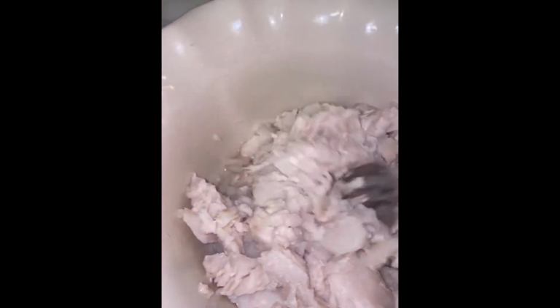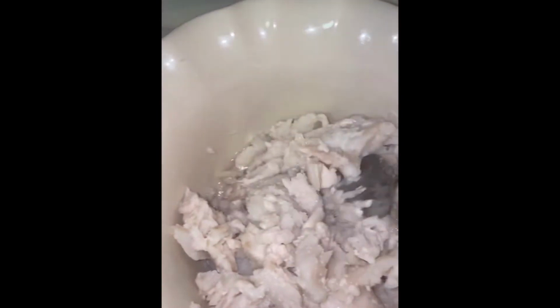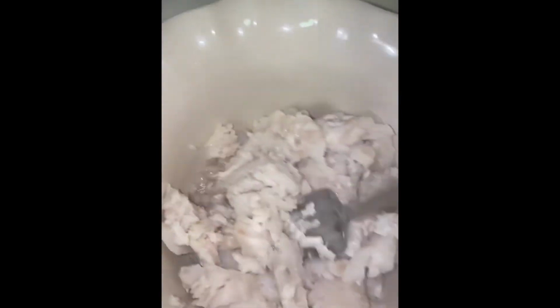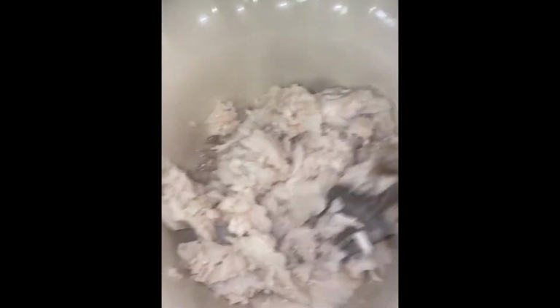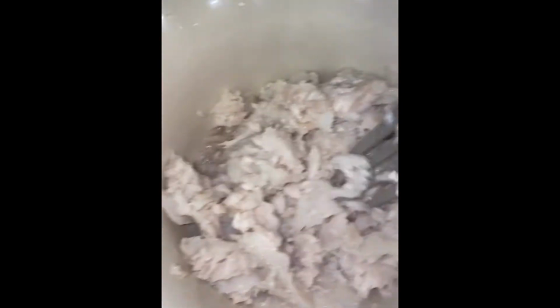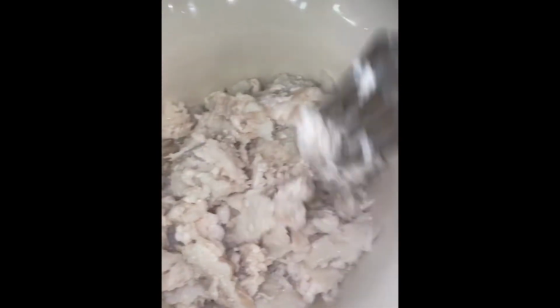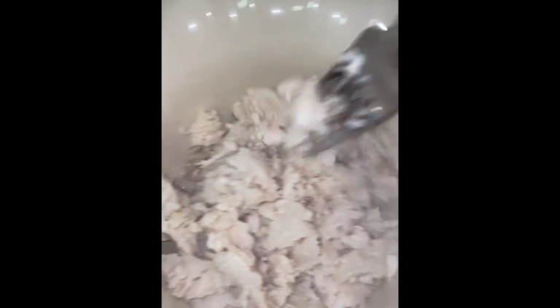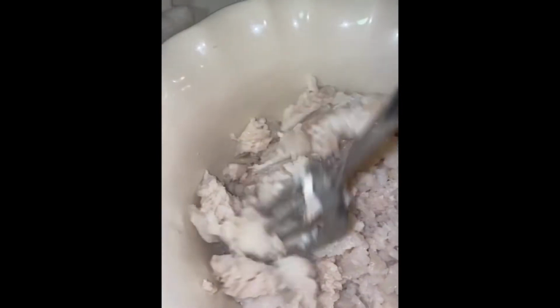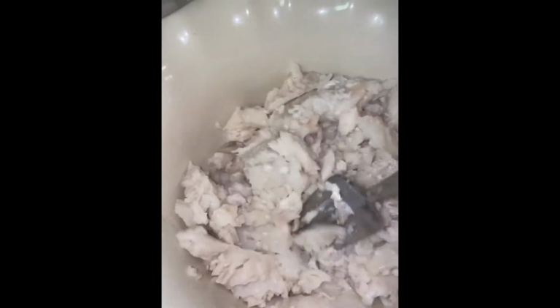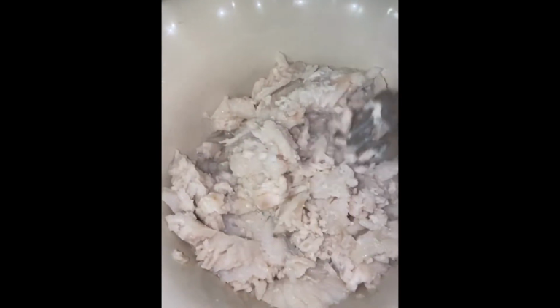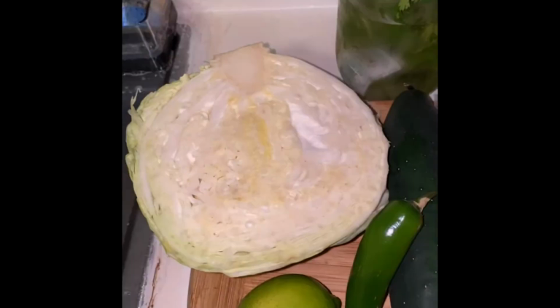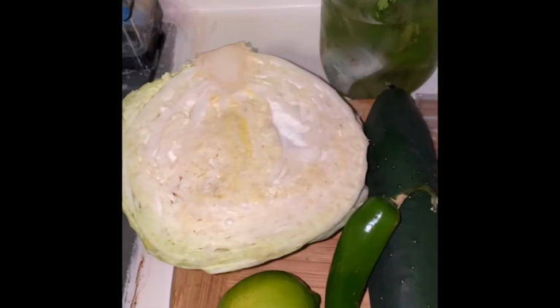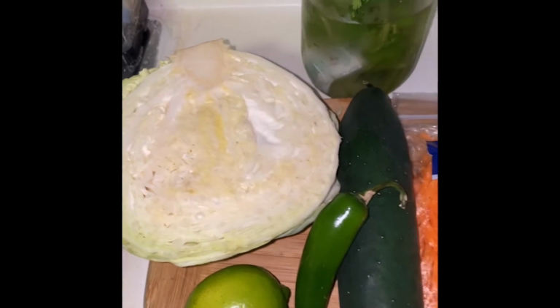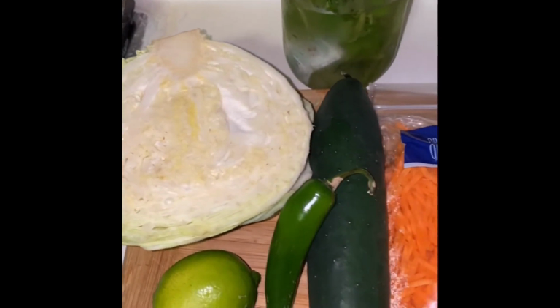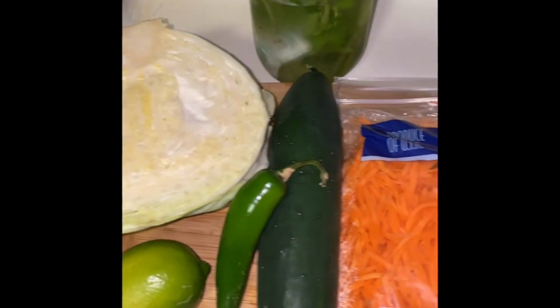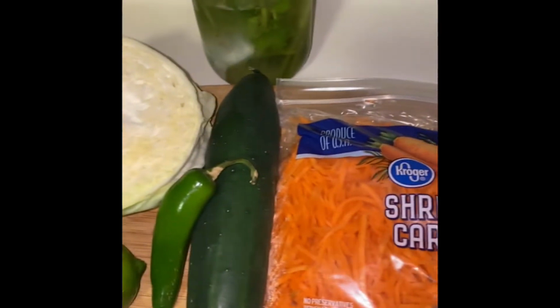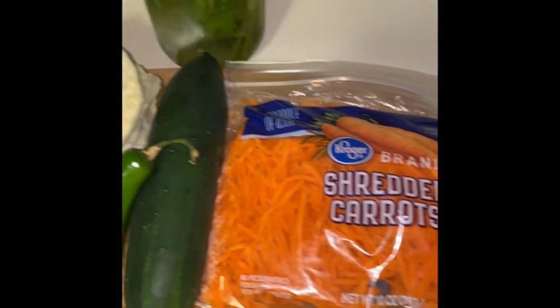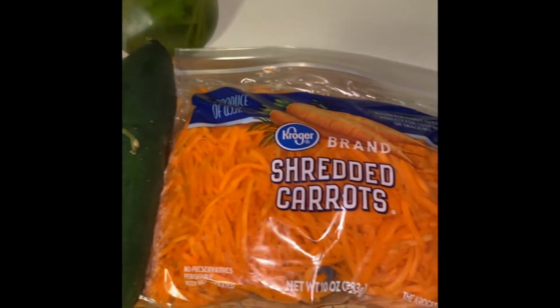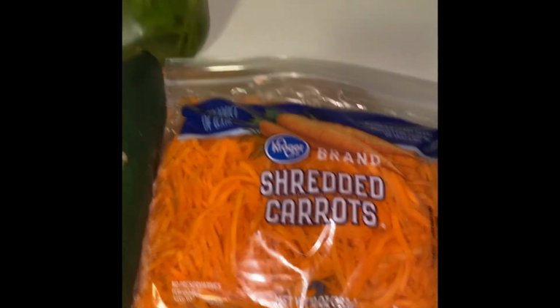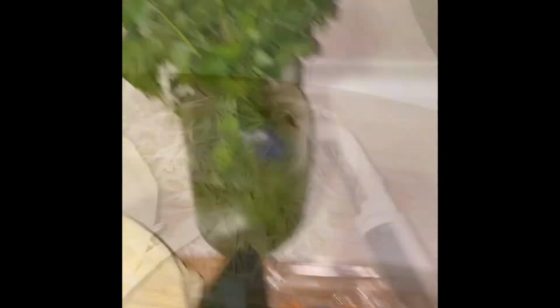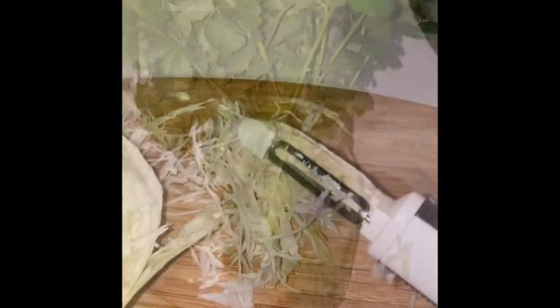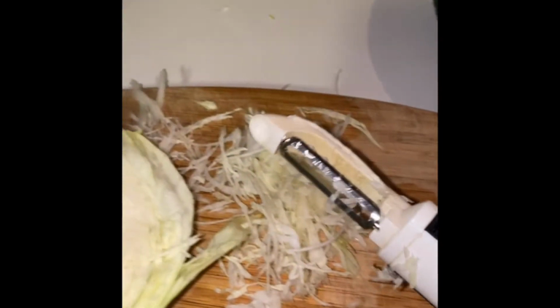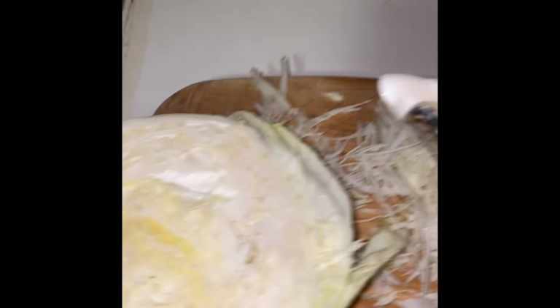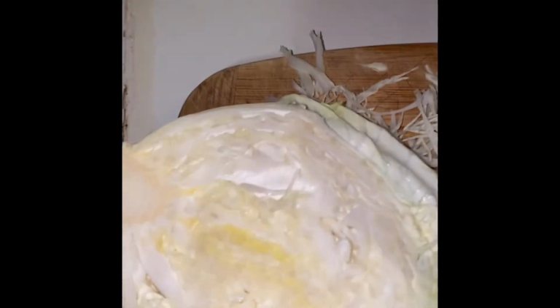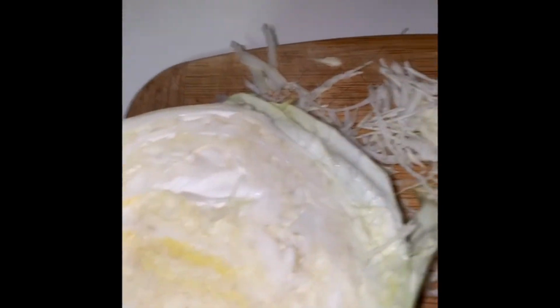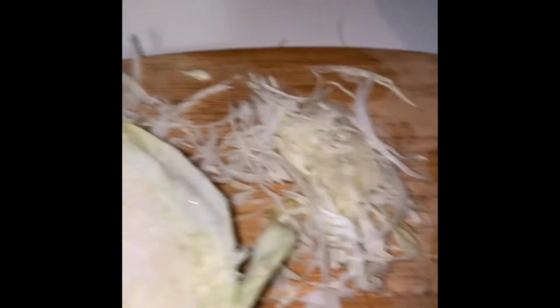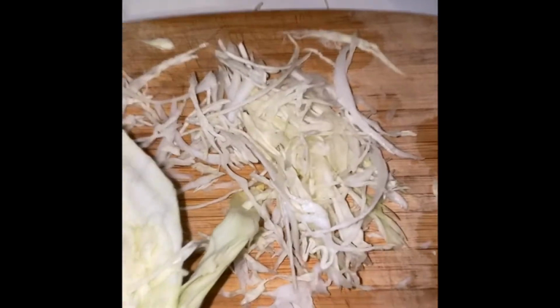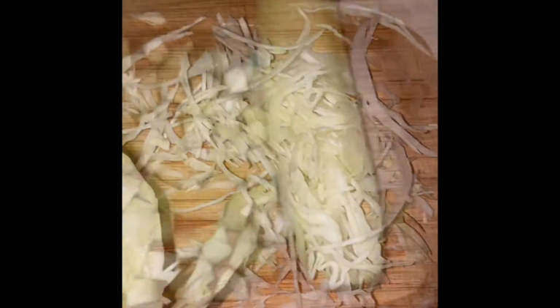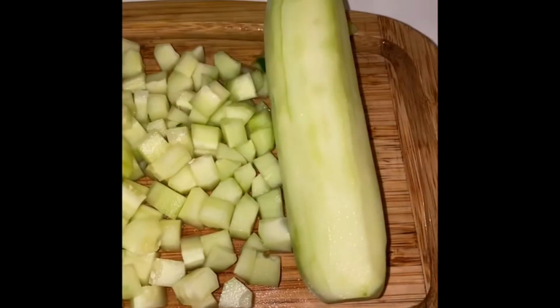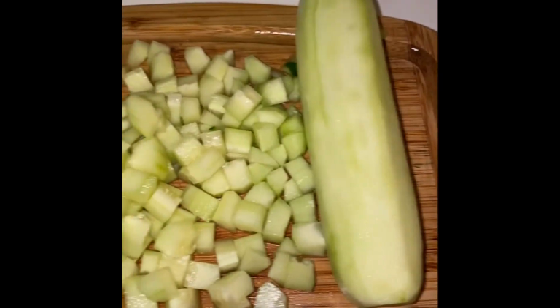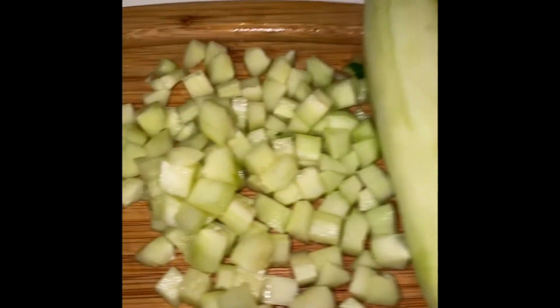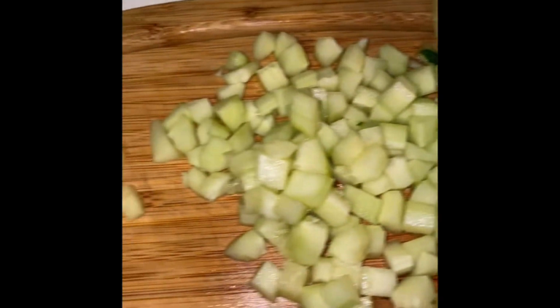Once your fish is cooked, go ahead and pour the water out, put it into a container or bowl, and just mash it. These are the ingredients I'll be using for my salad. I started with the cabbage — you have to try this method — I use a potato peeler to shred it, it's amazing.